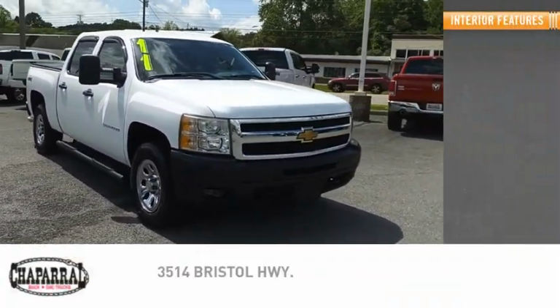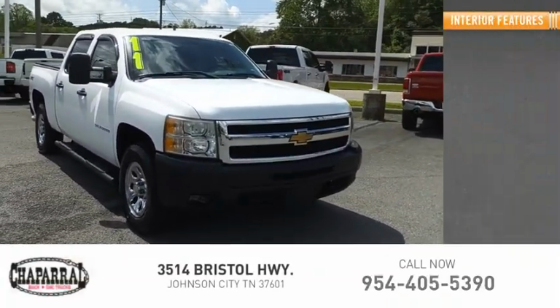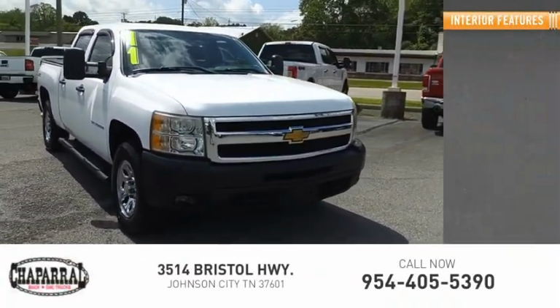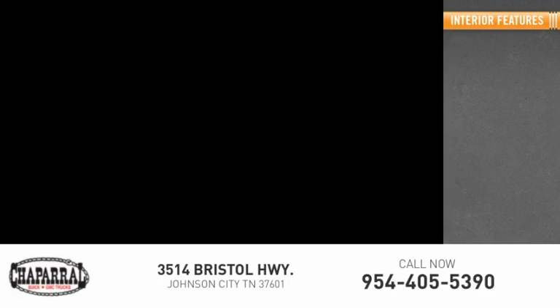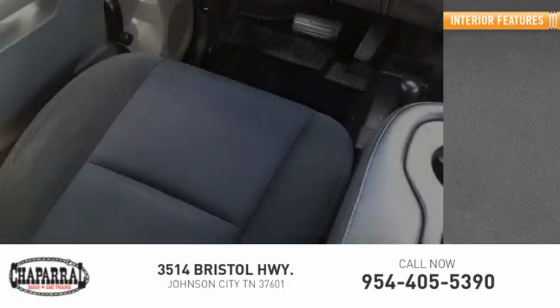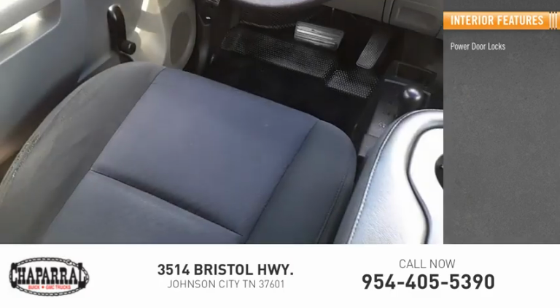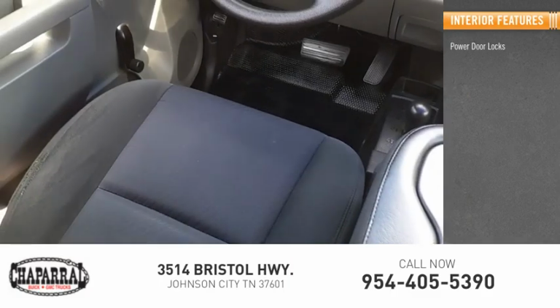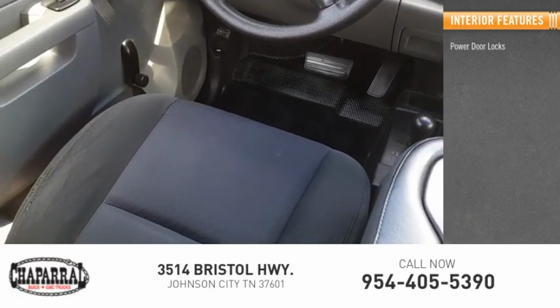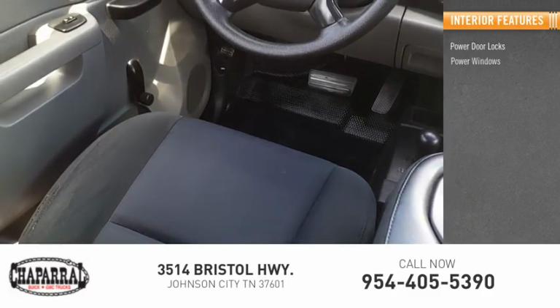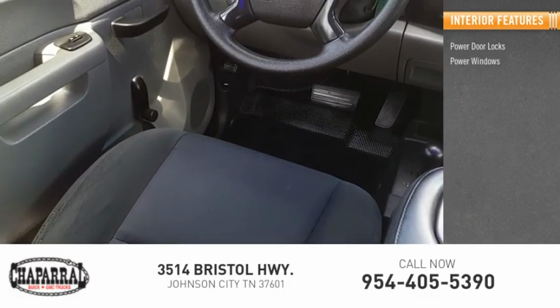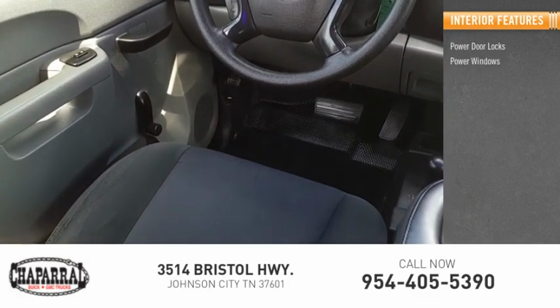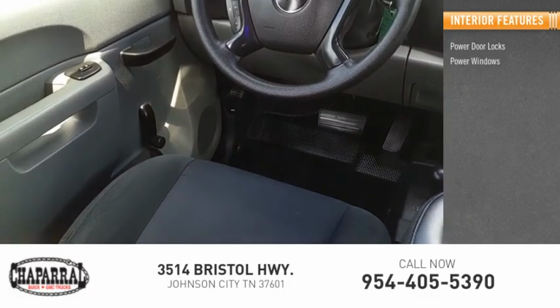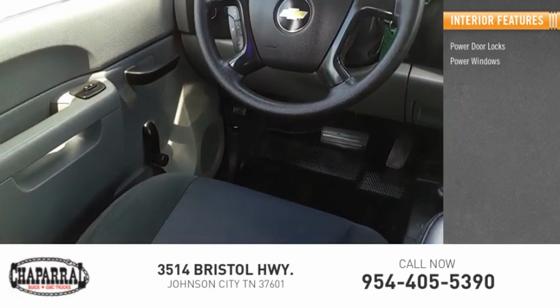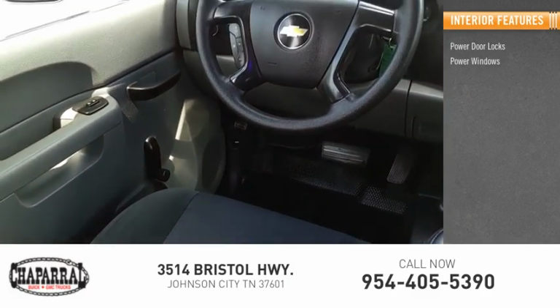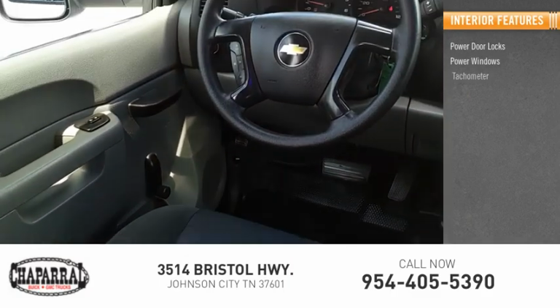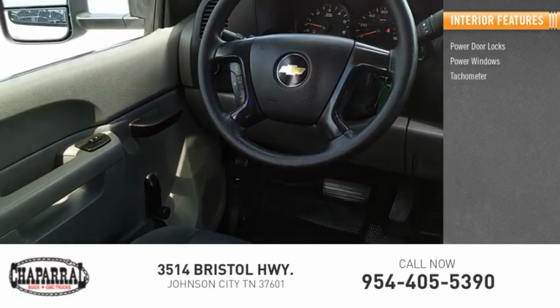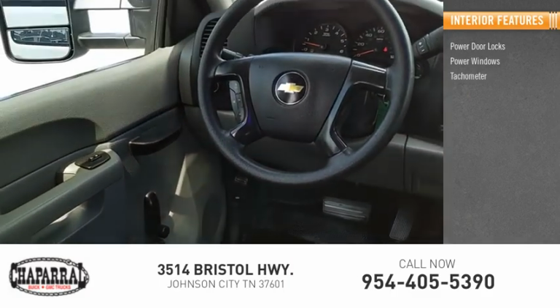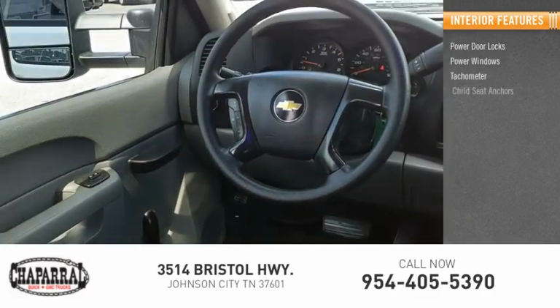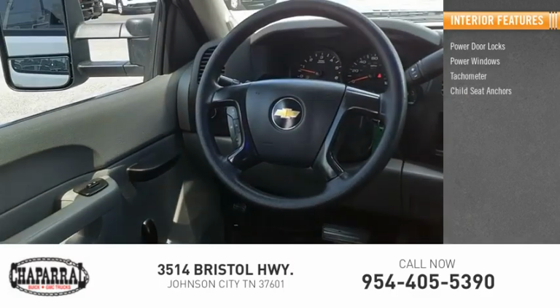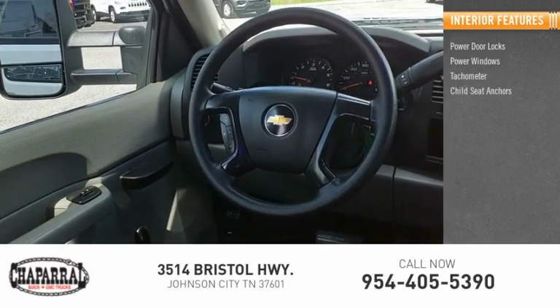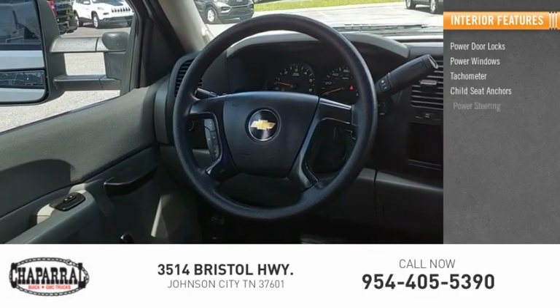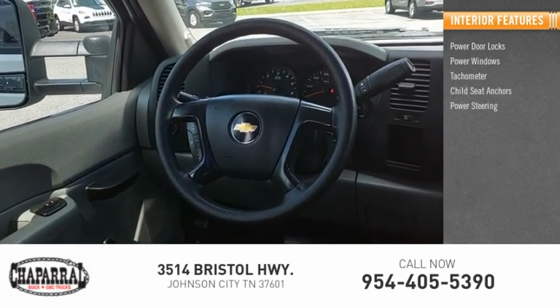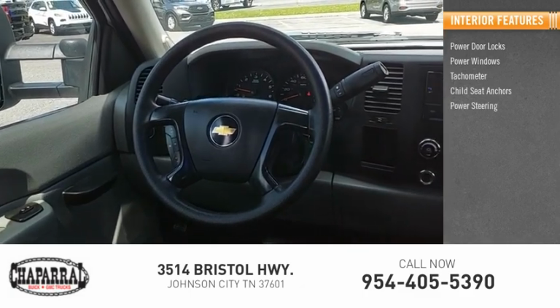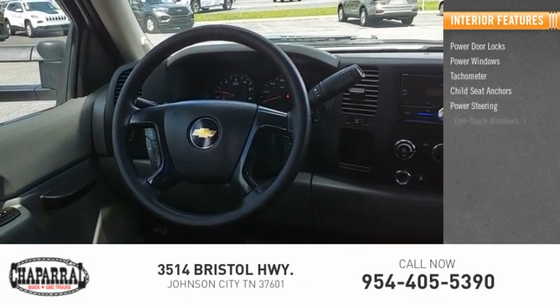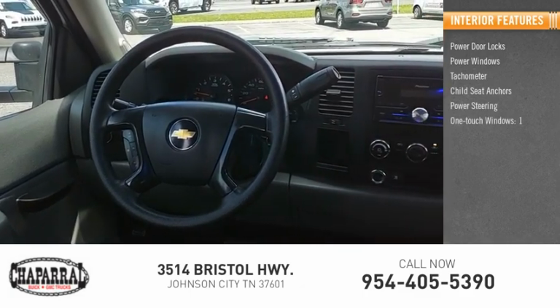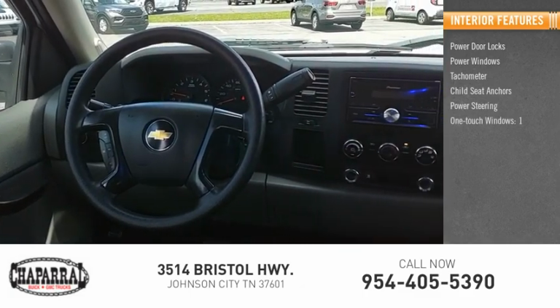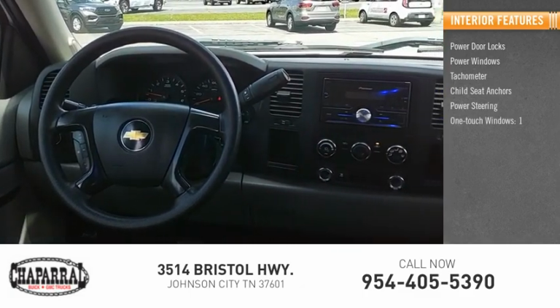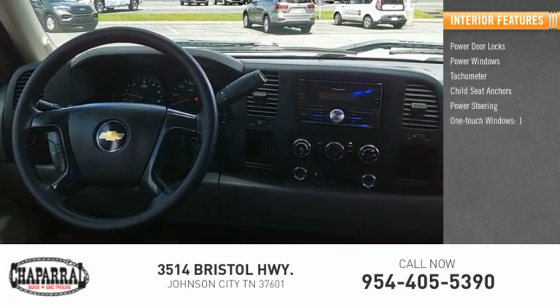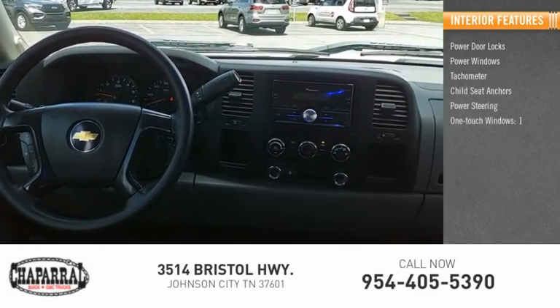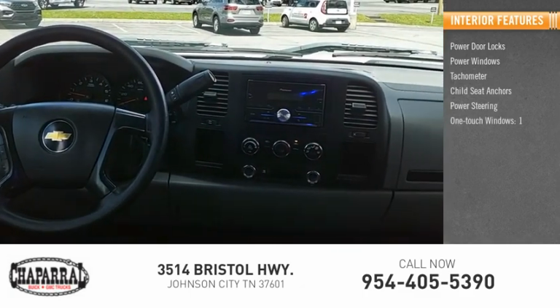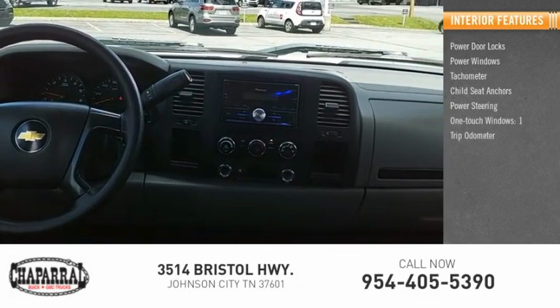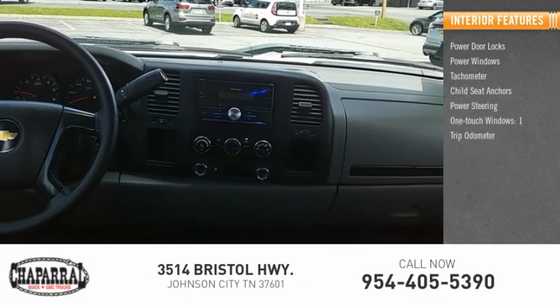Inside you'll find power door locks, power windows, tachometer, child seat anchors, power steering, one-touch windows, and trip odometer.